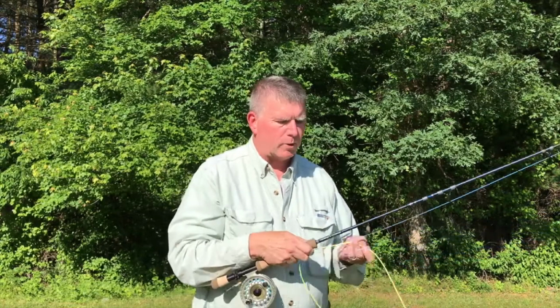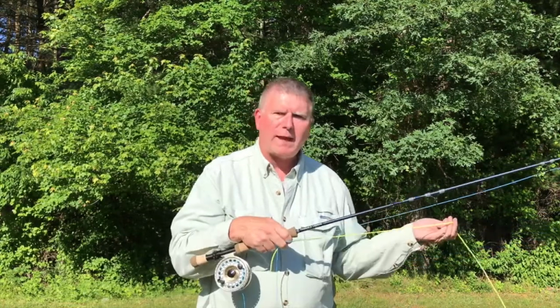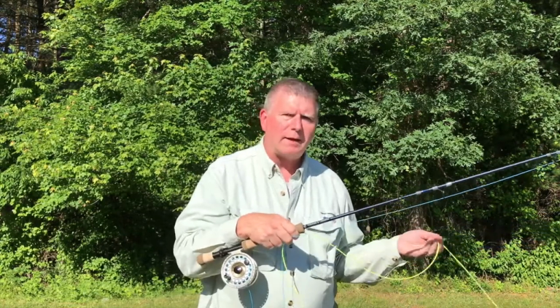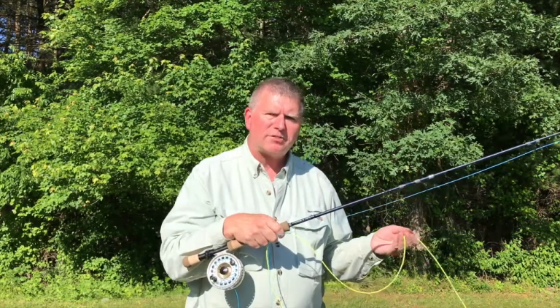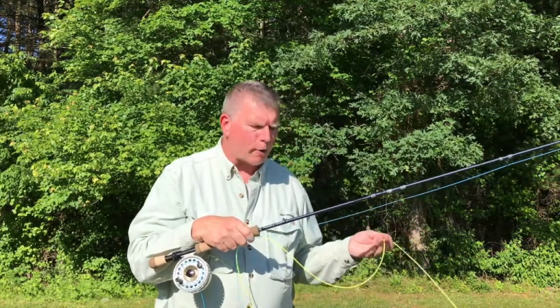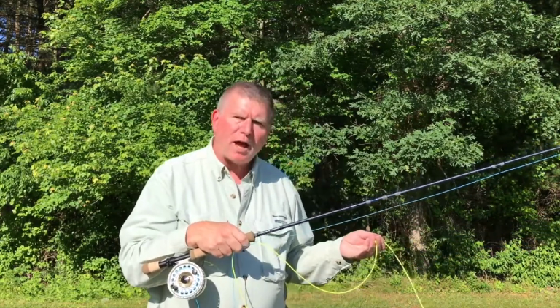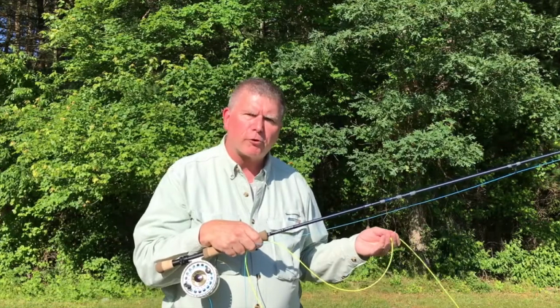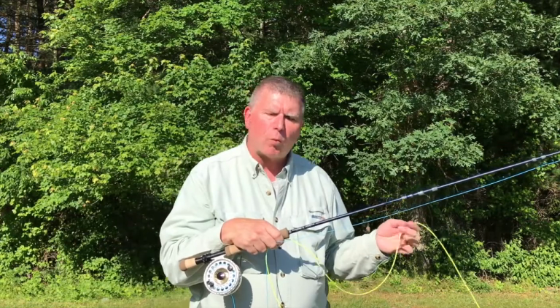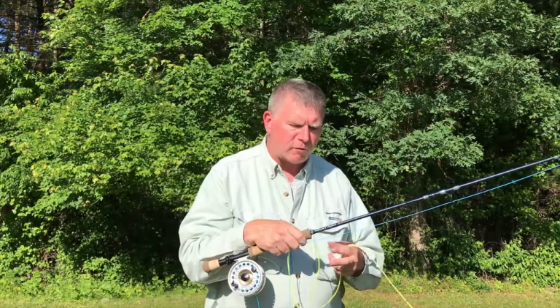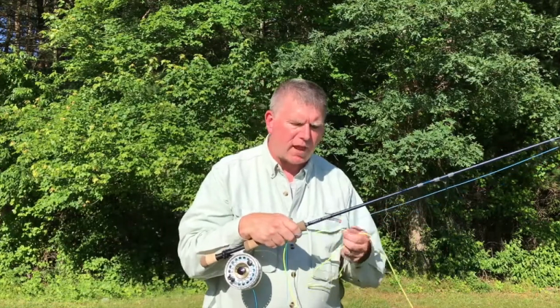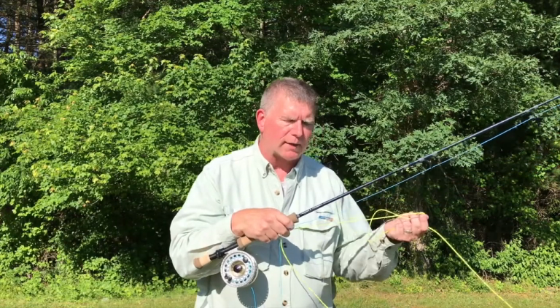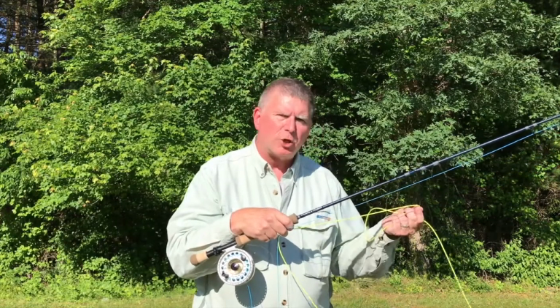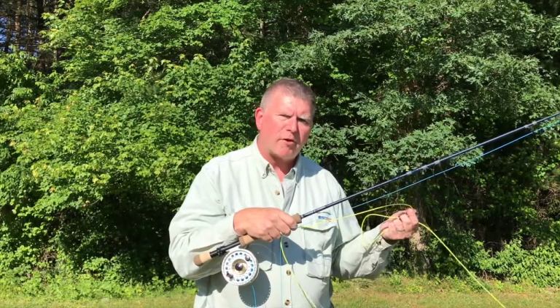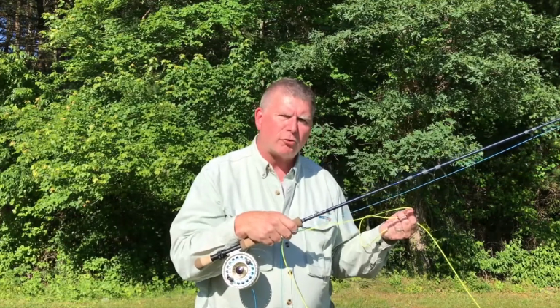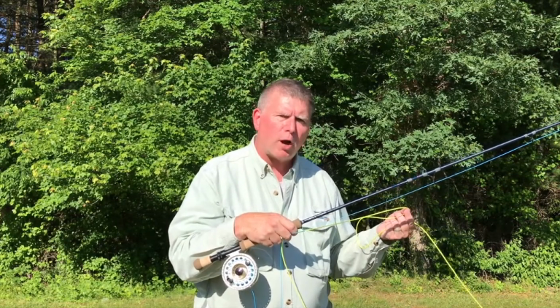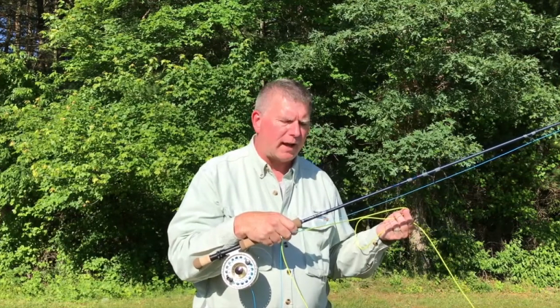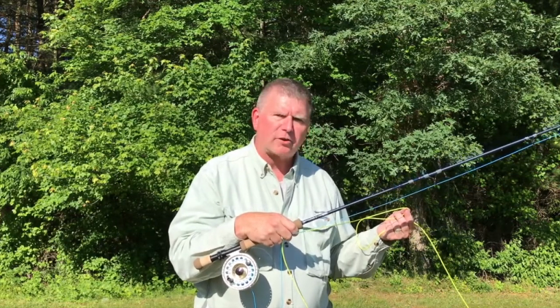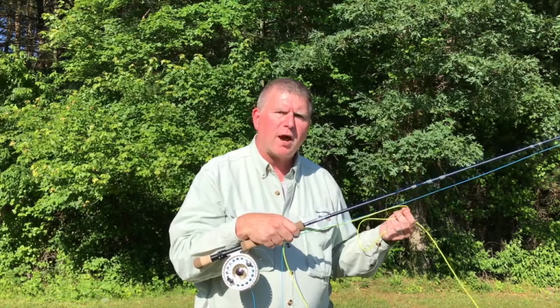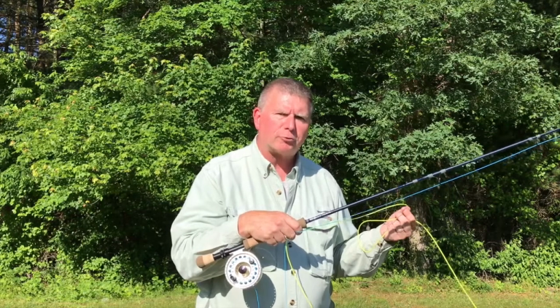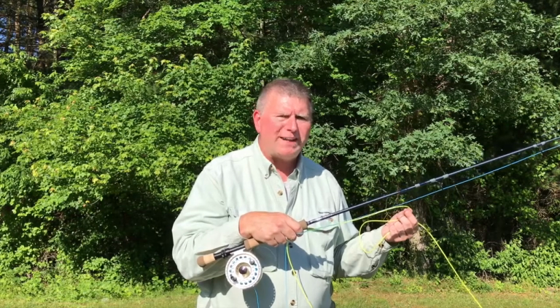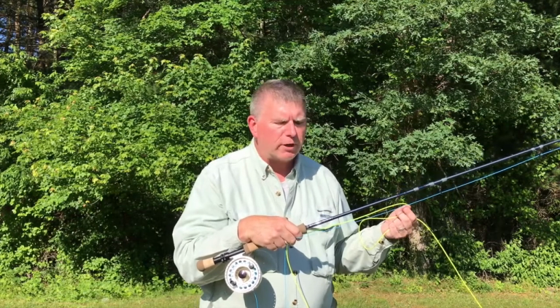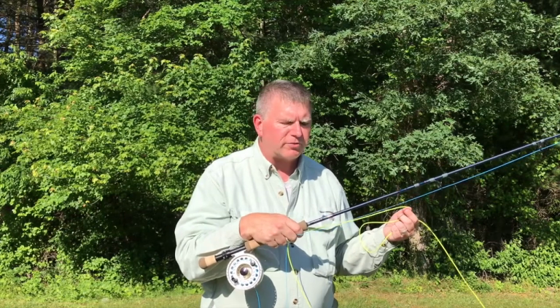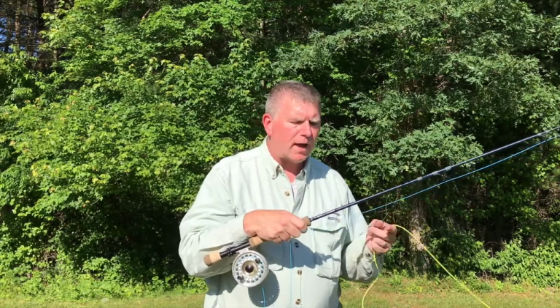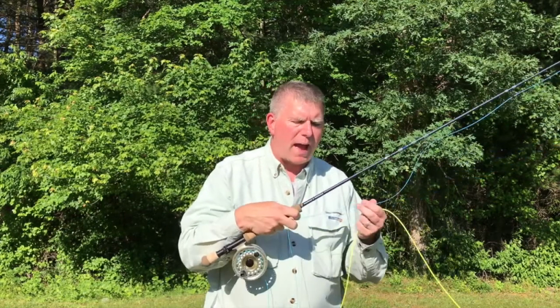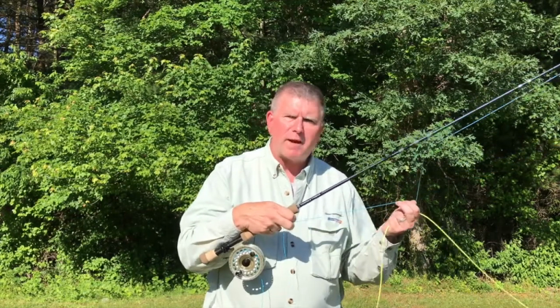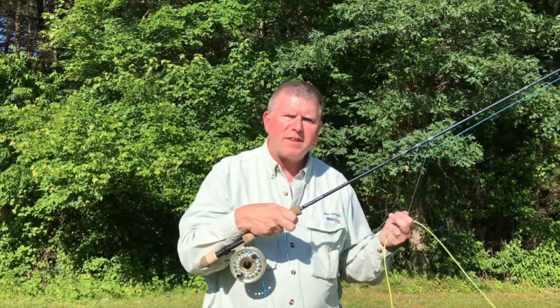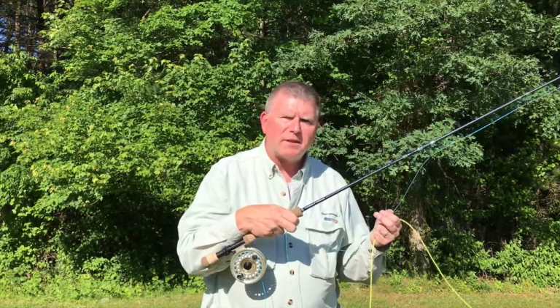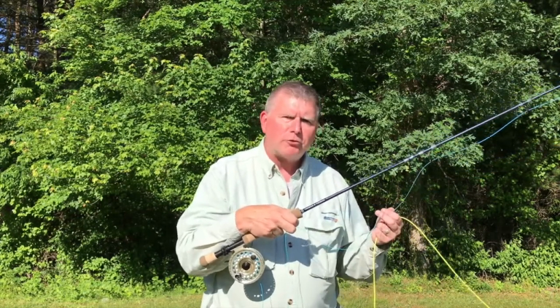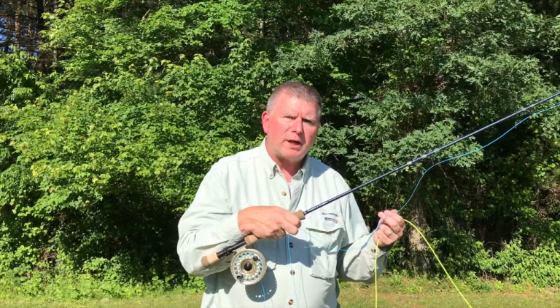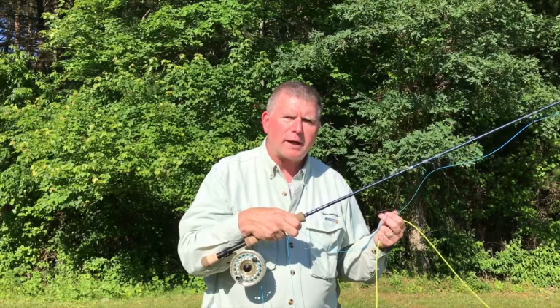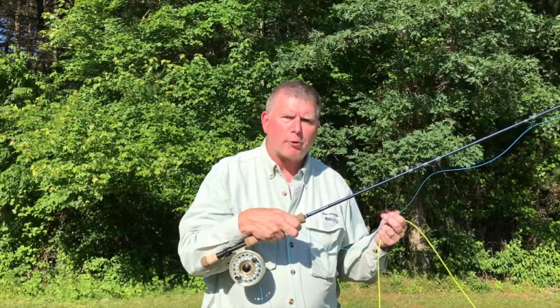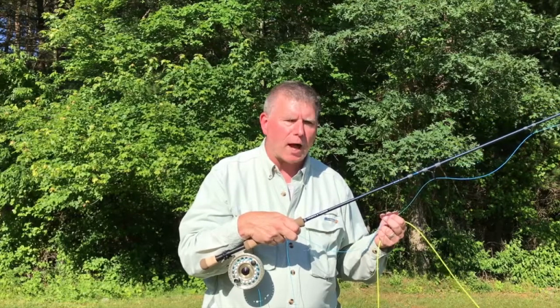A shooting head is simply a radicalized version of a weight forward fly line. You have a very short, compact head section of about 20 to 30 plus feet, backed by a very thin shooting line or running line.